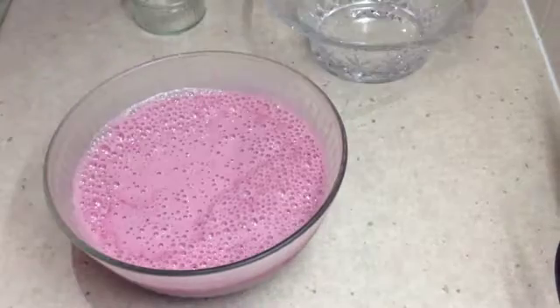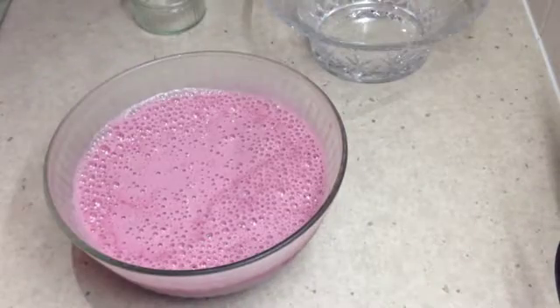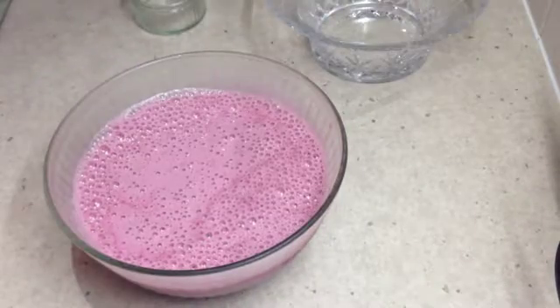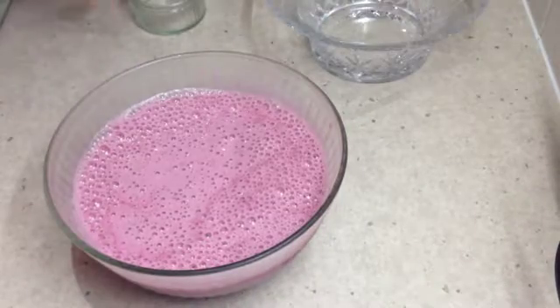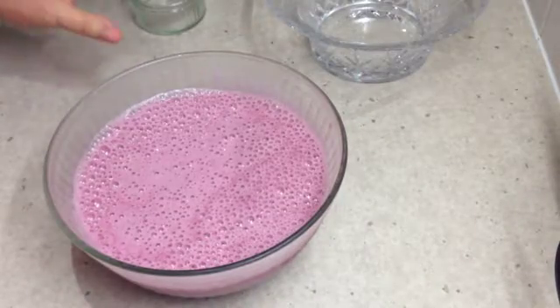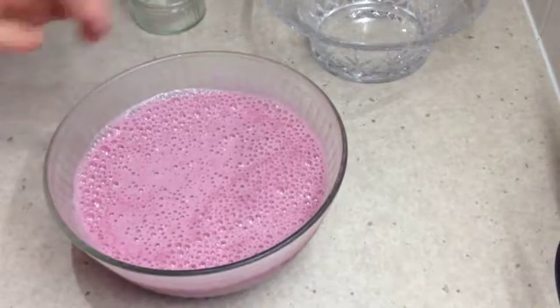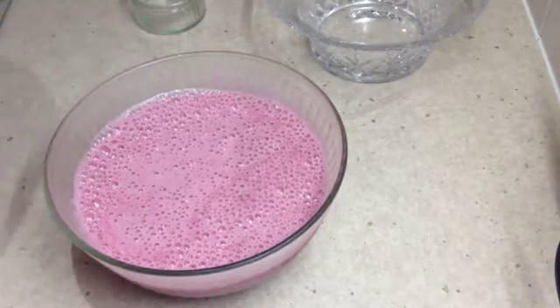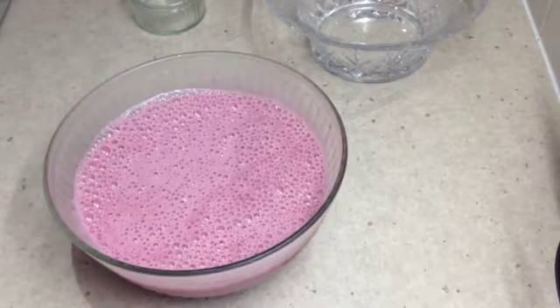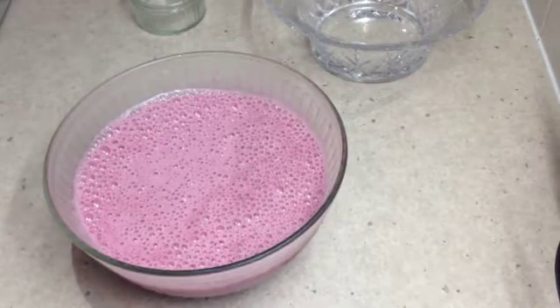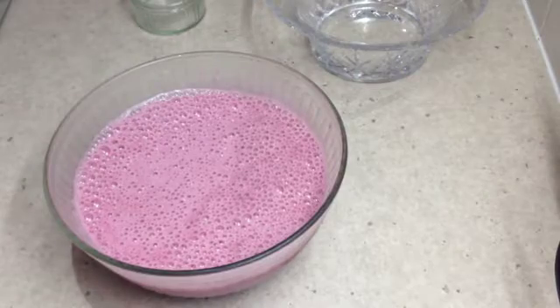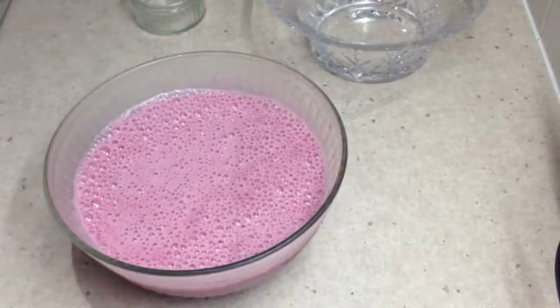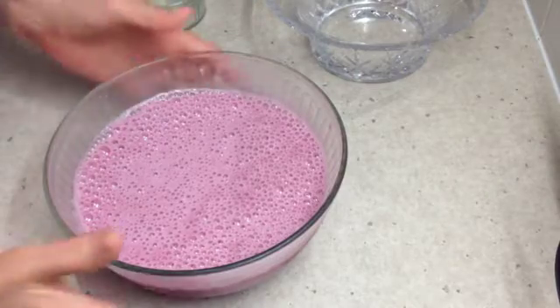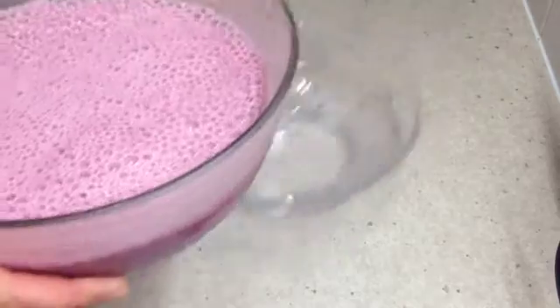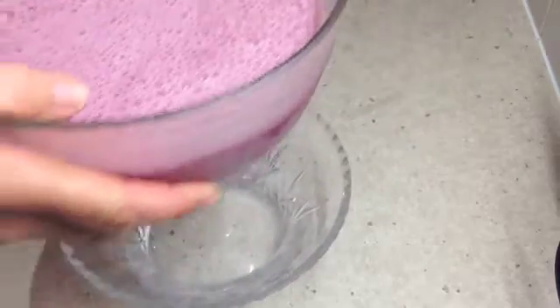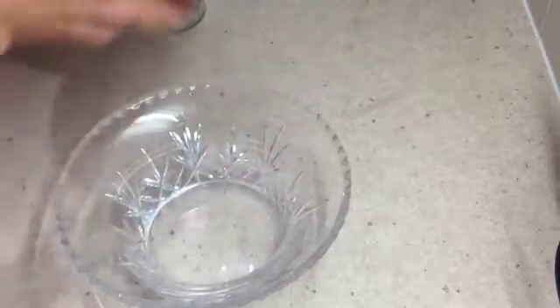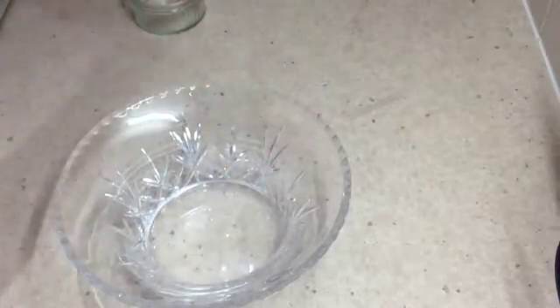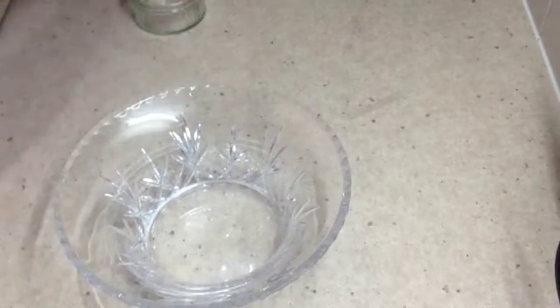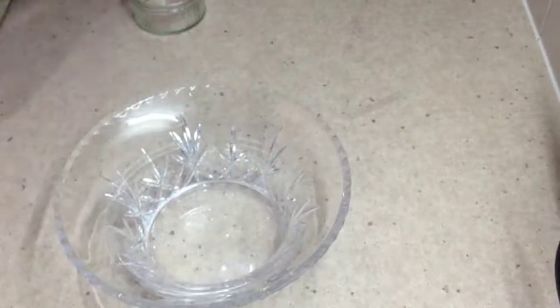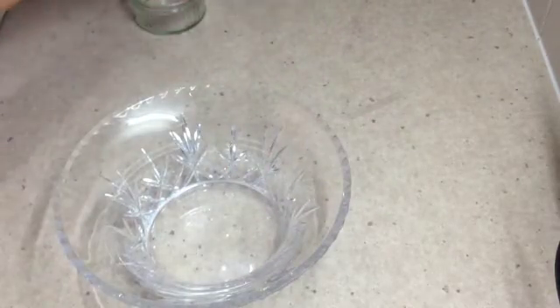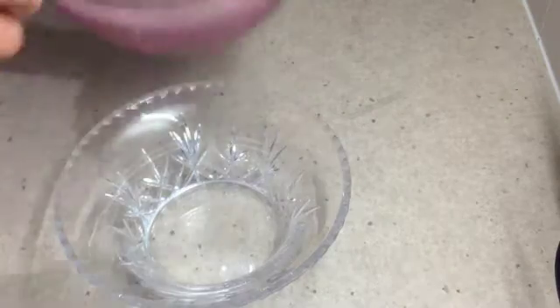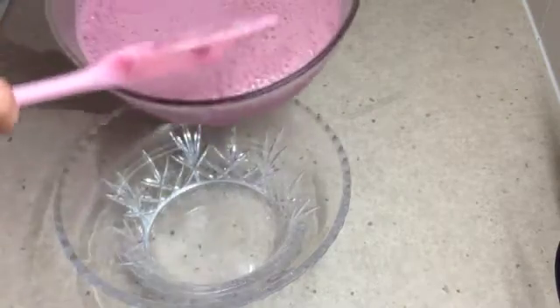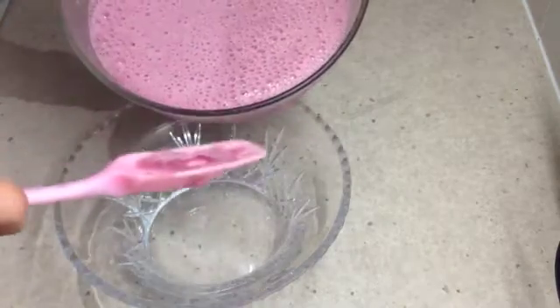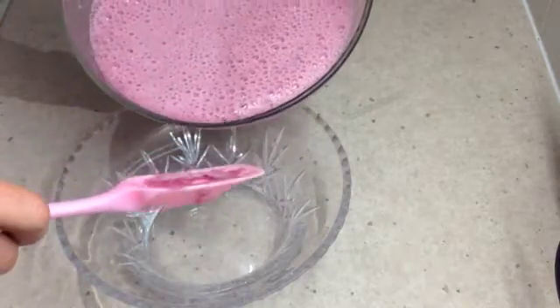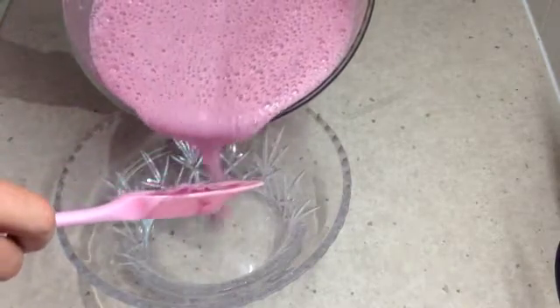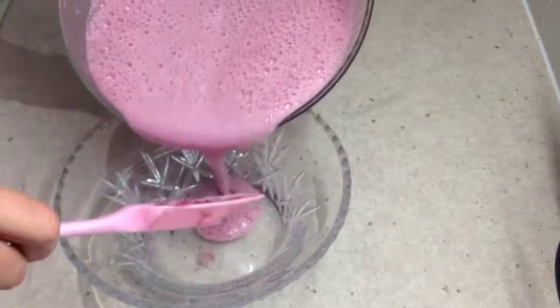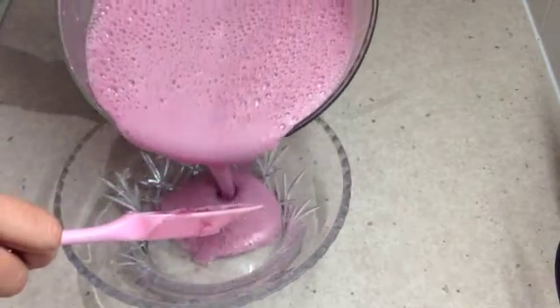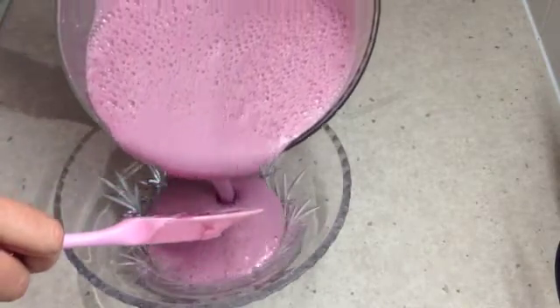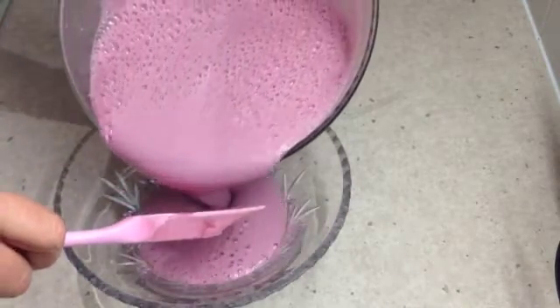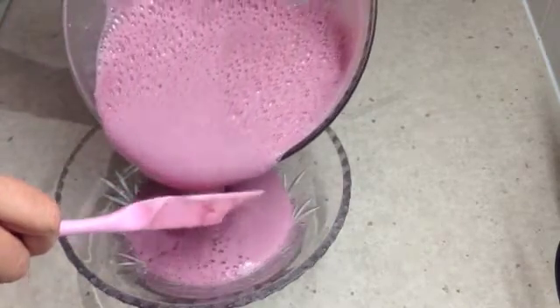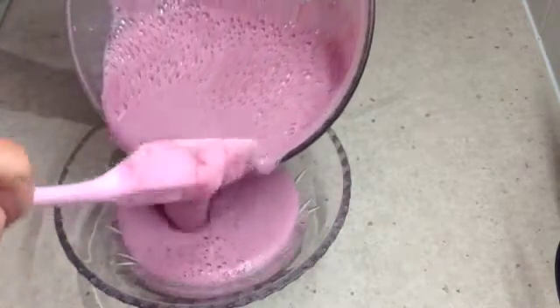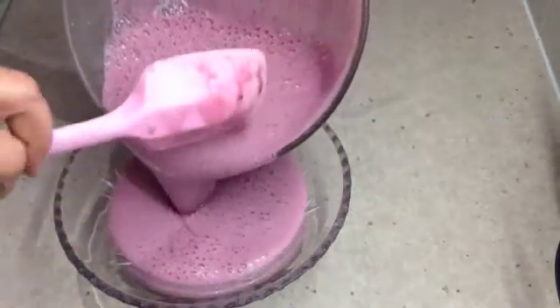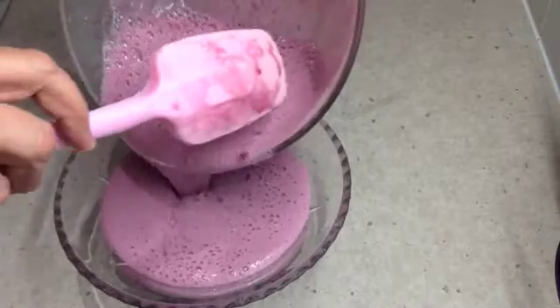Now we're just going to pour that into our serving bowl and put it in the fridge to set. Now it's not going to set solid like a thick mousse, but it is going to have a delicious flavour.